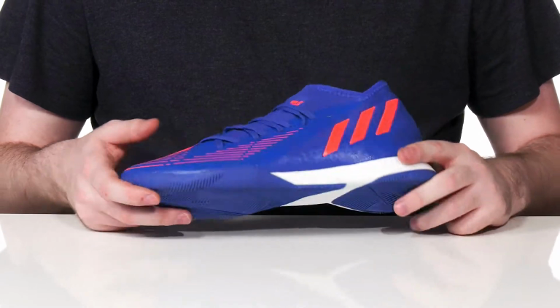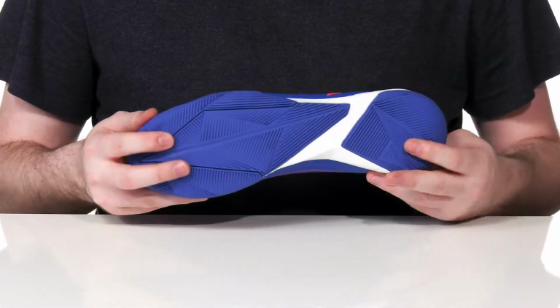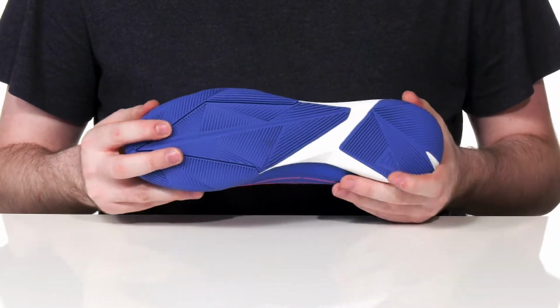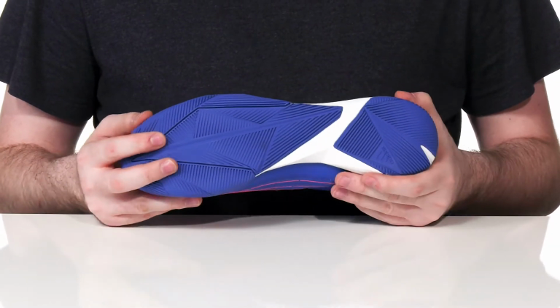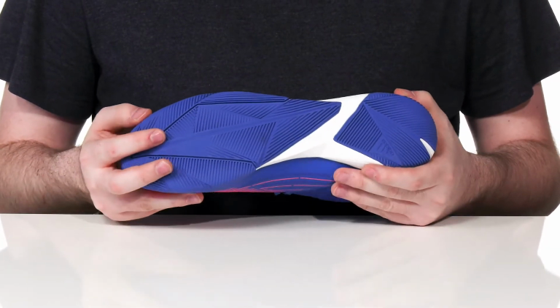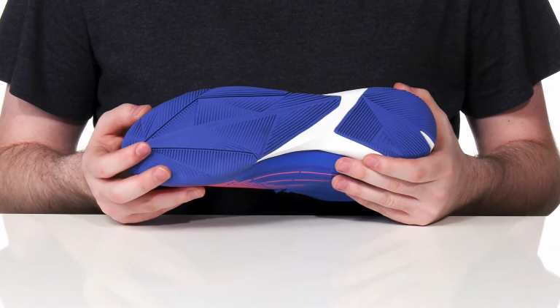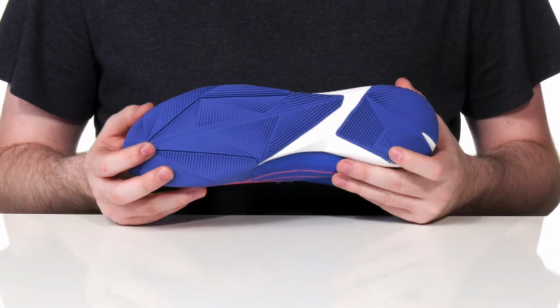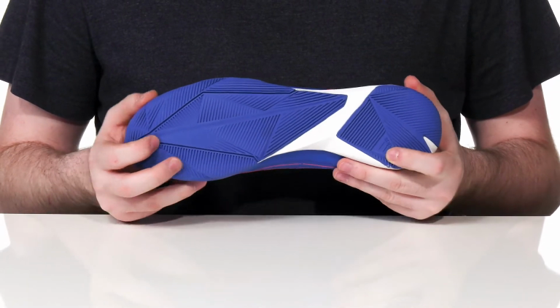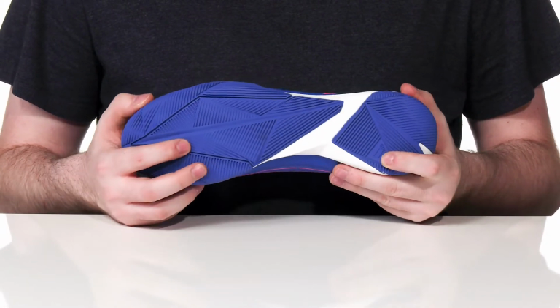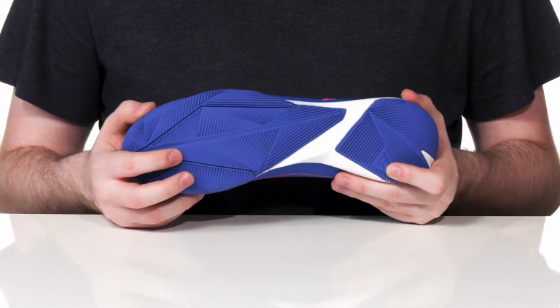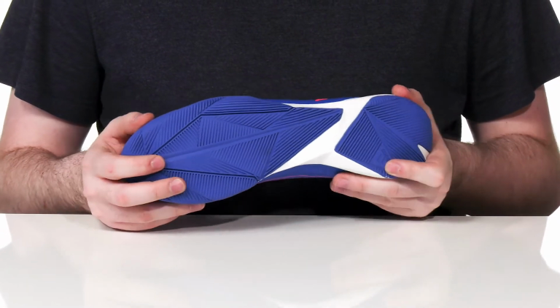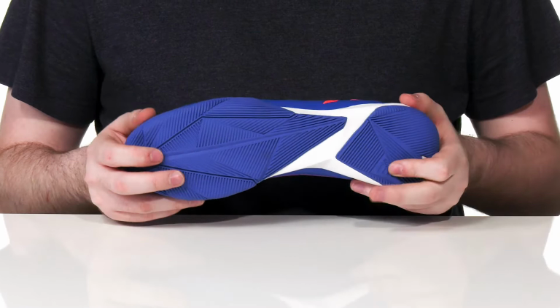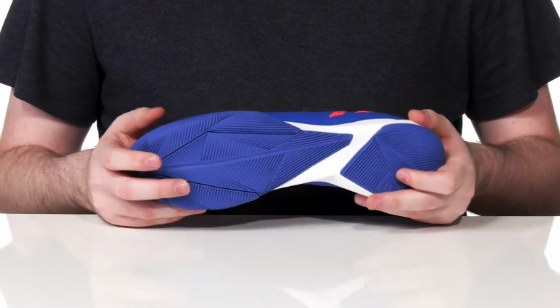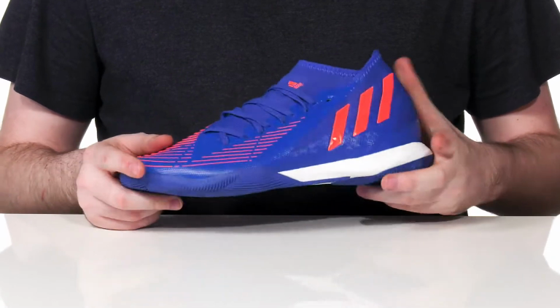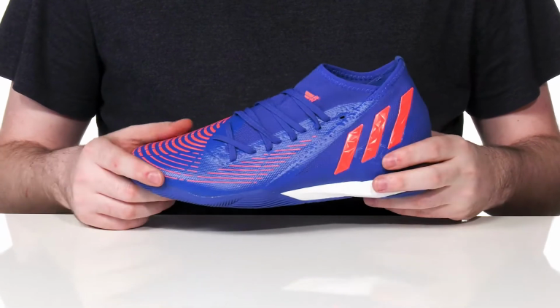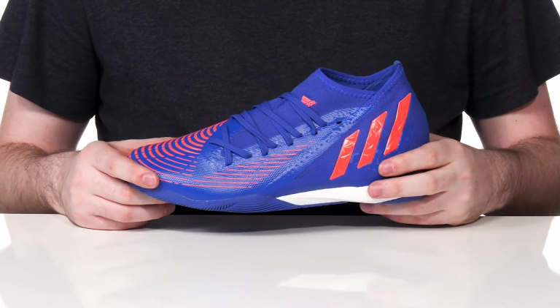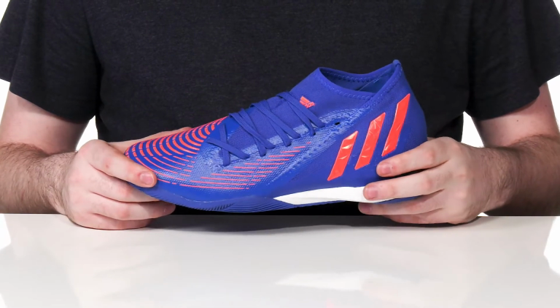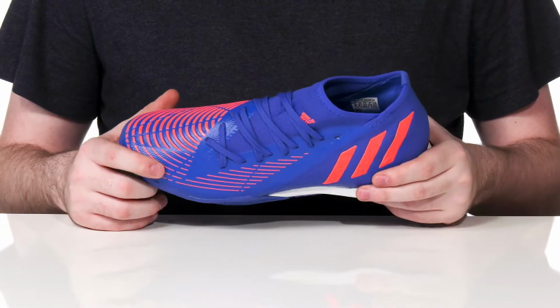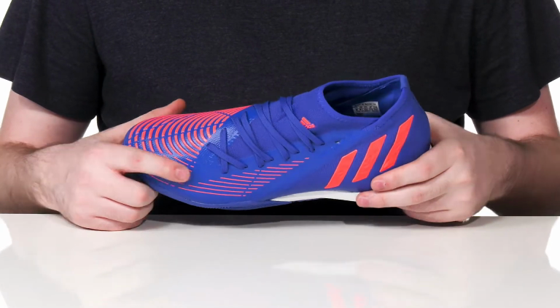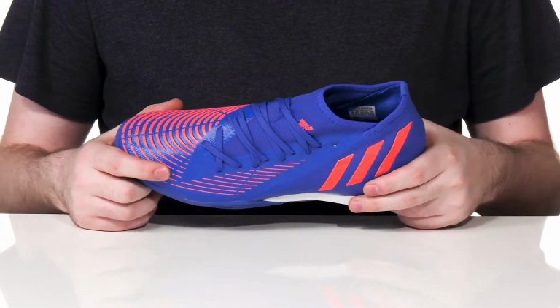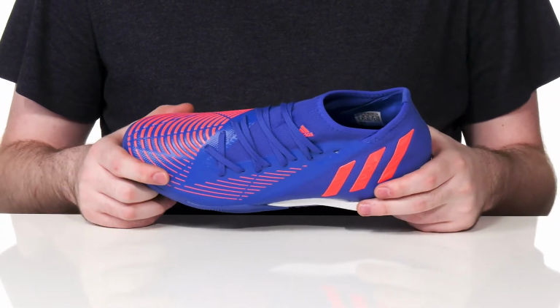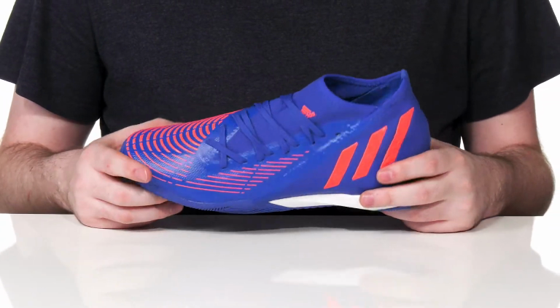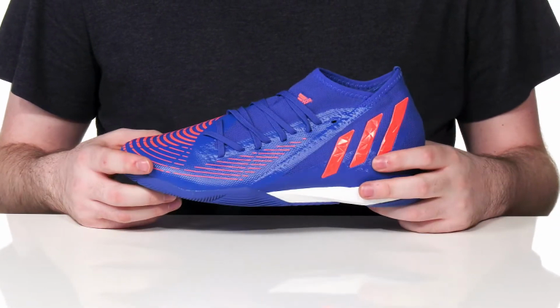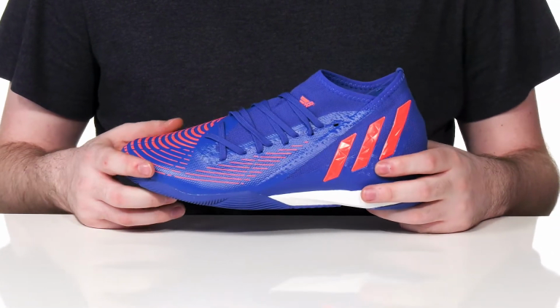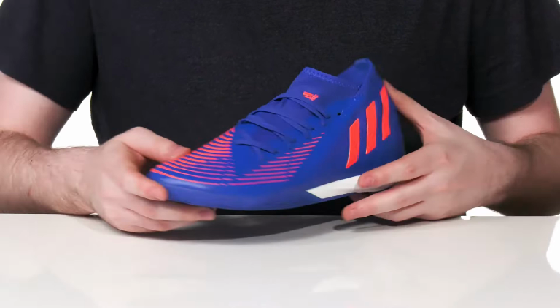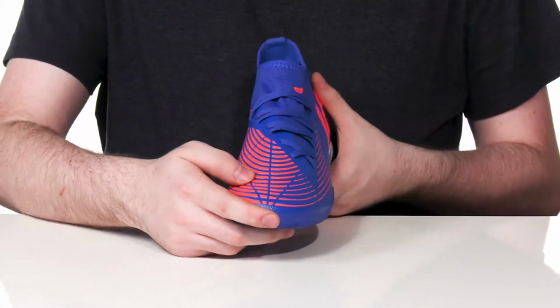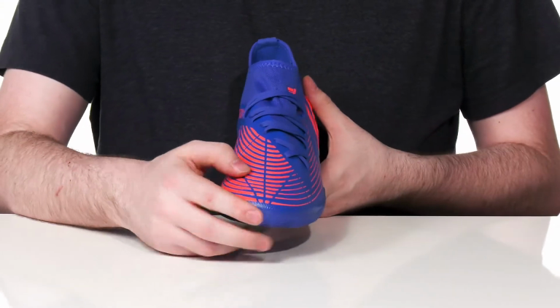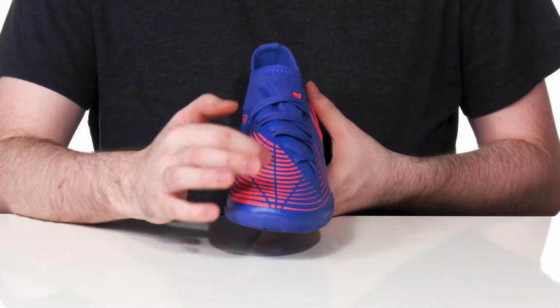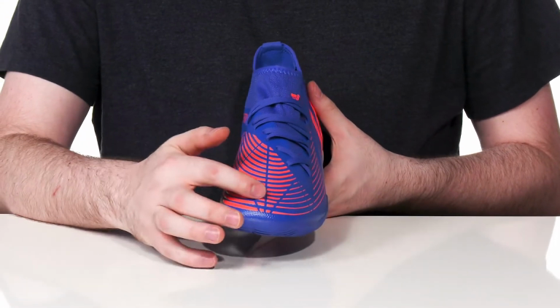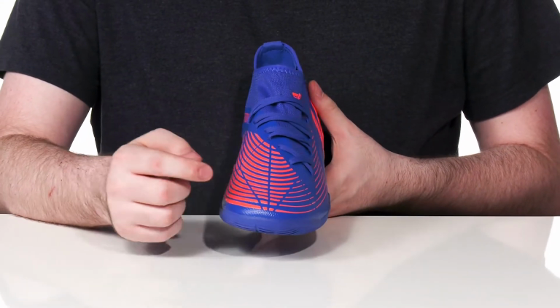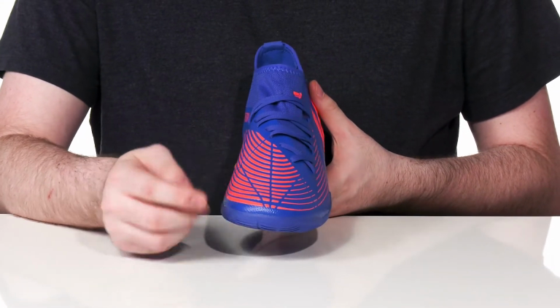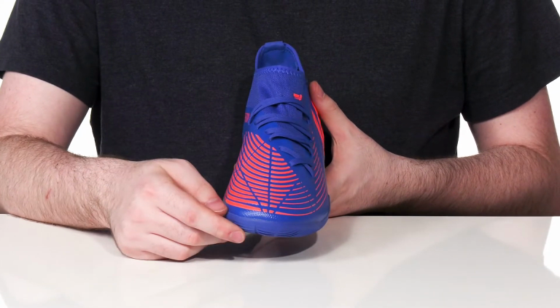It has a reinforced non-marking rubber outsole to give you a fantastic grip with every step. It's going to give you total control as well, with its textured synthetic and textile upper giving you a better grip when you're dribbling or kicking with that toe.